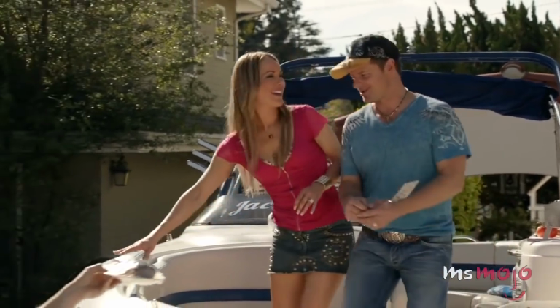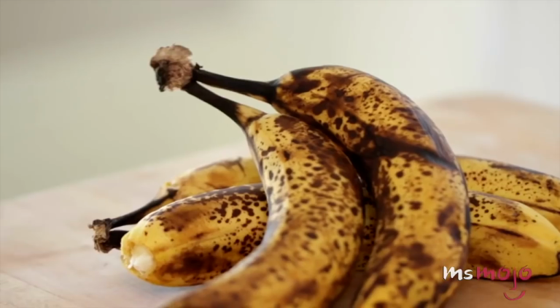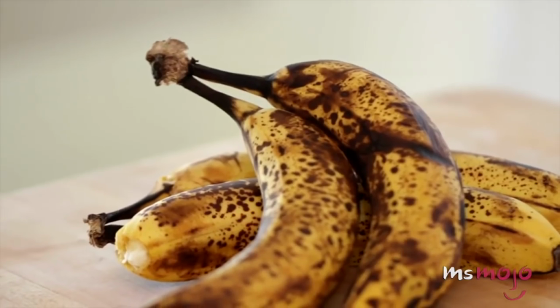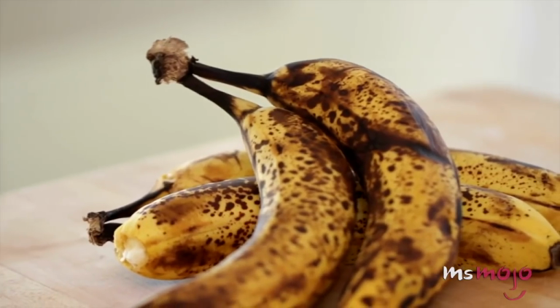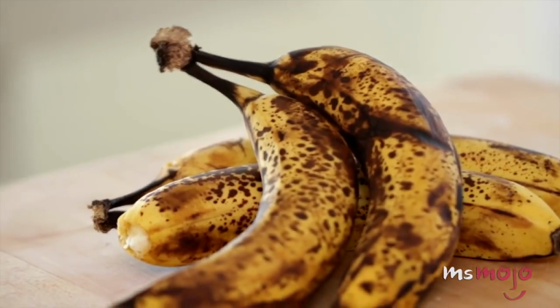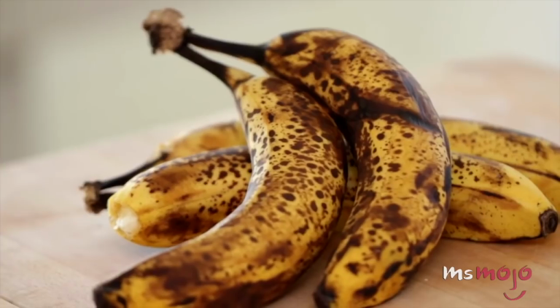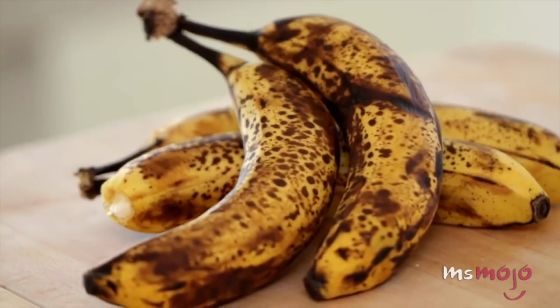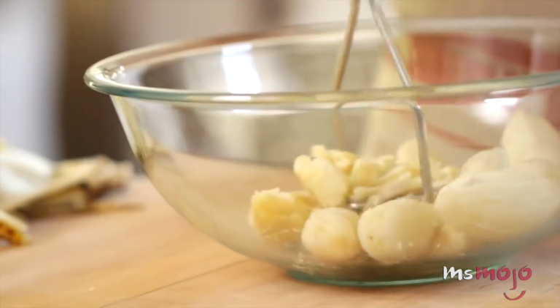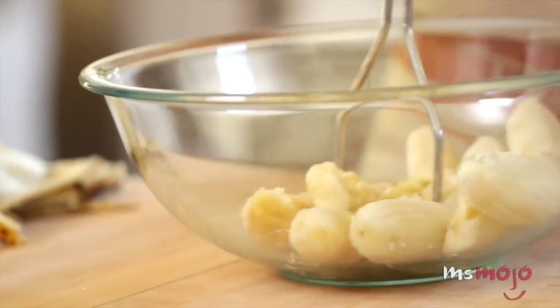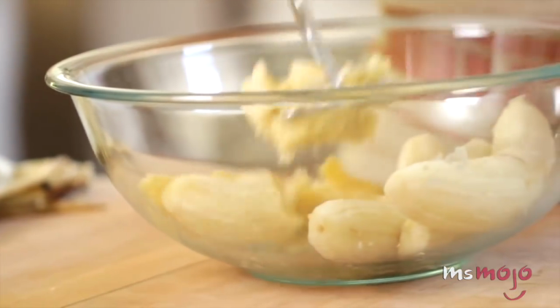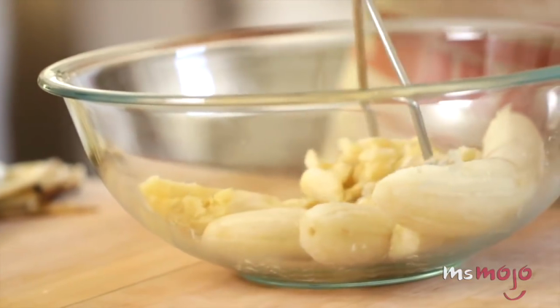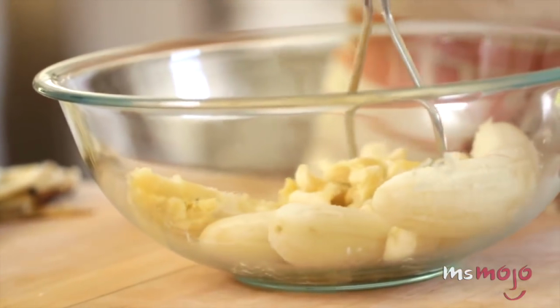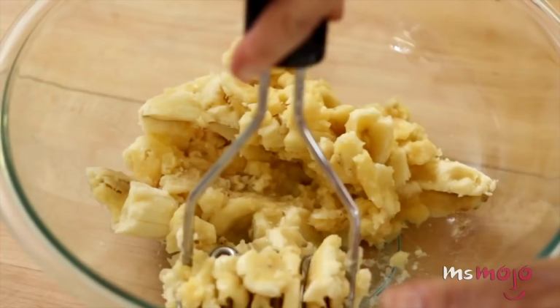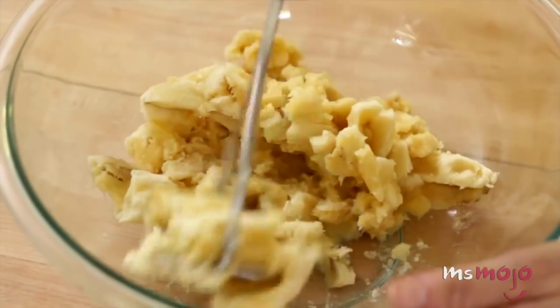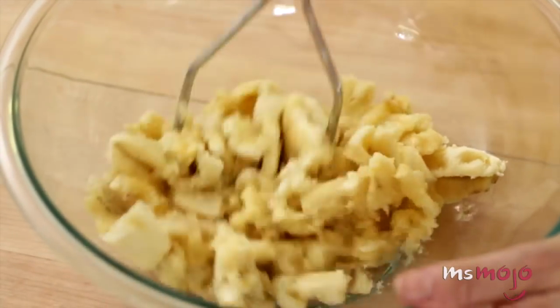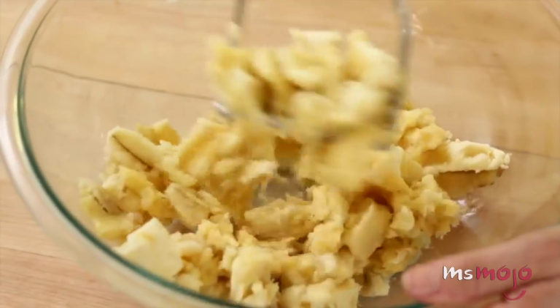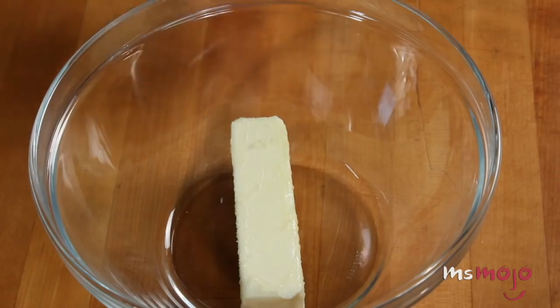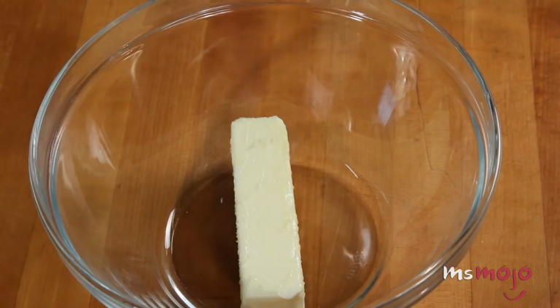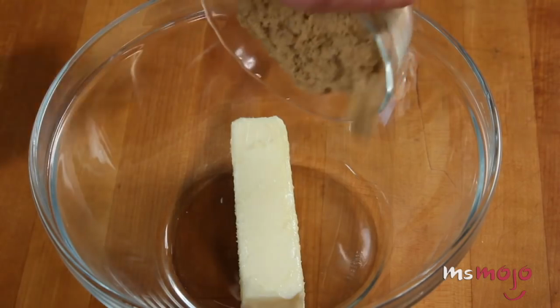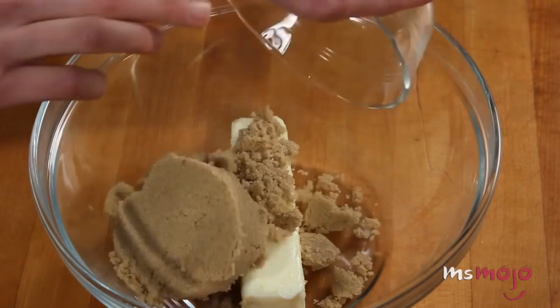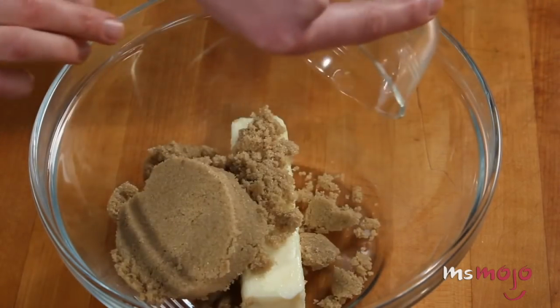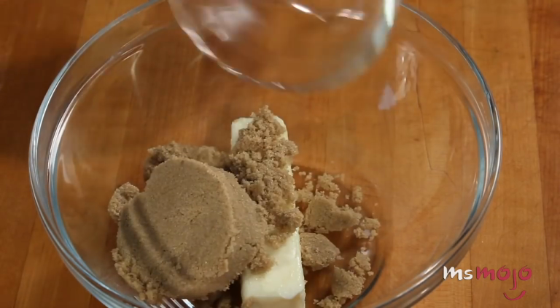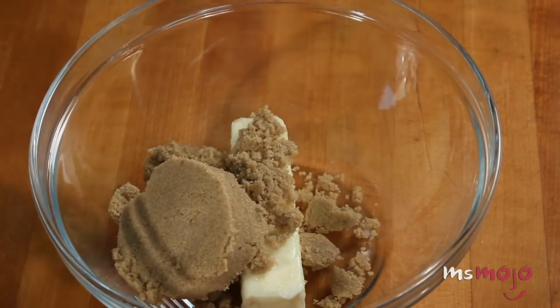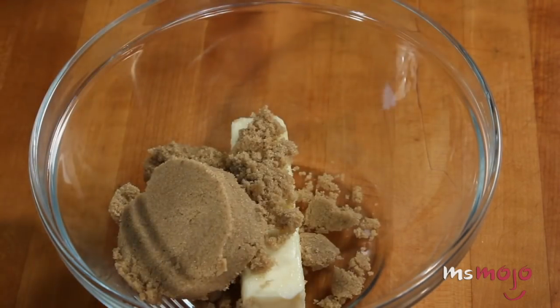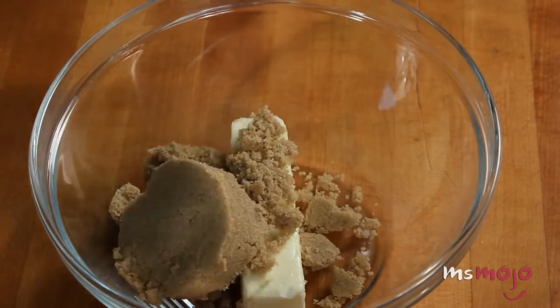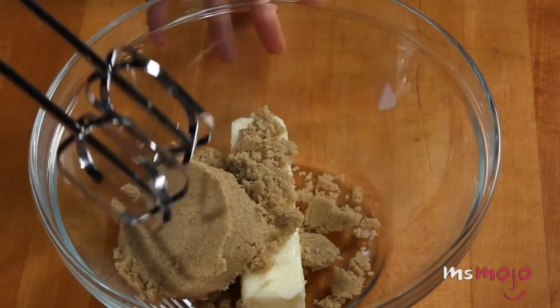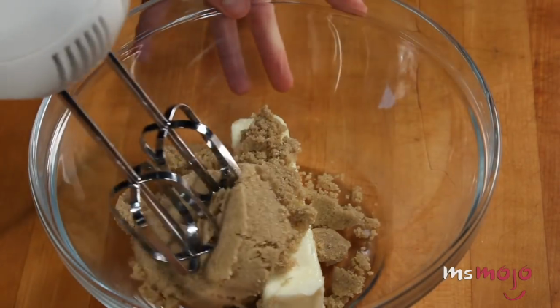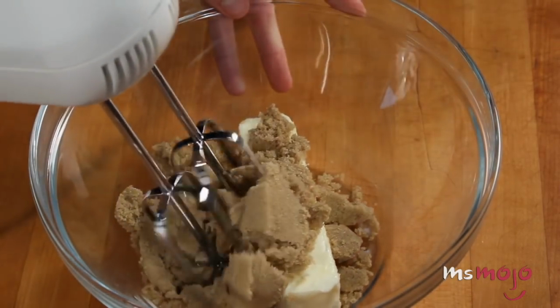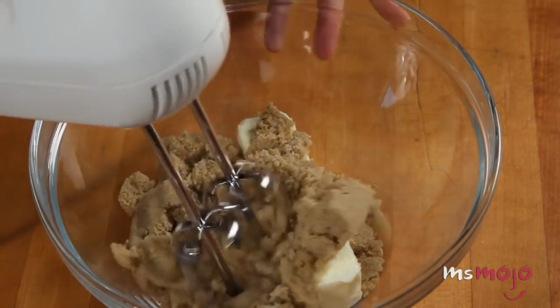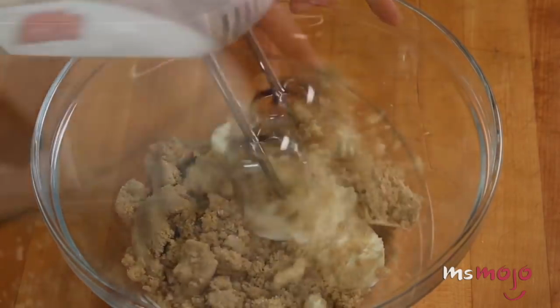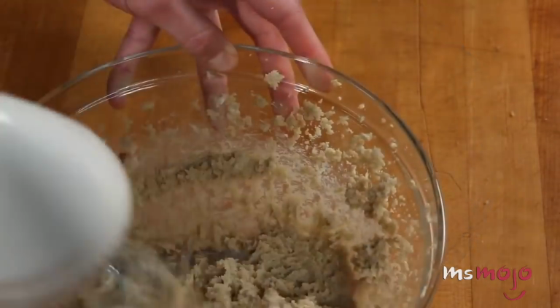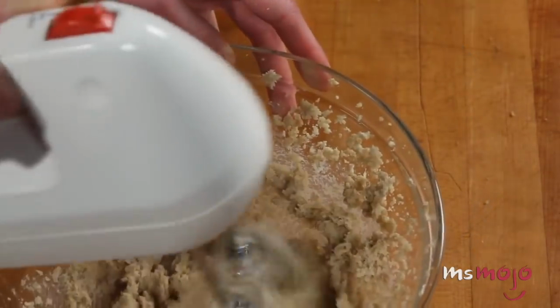Not to mention, it gives you something to do with all those frozen brown bananas you've been keeping in your freezer just in case. And other than the bananas, all the other ingredients are pantry staples, so you can hopefully even avoid making a trip to the store.